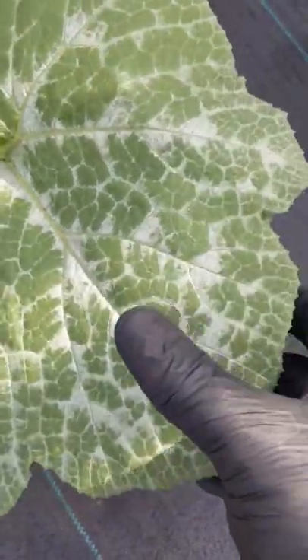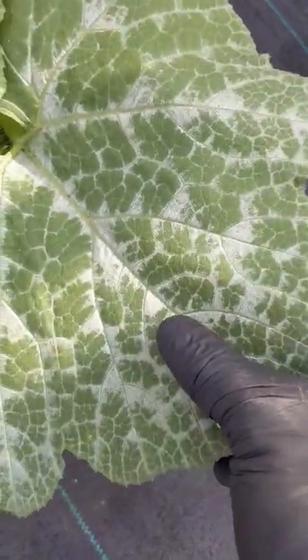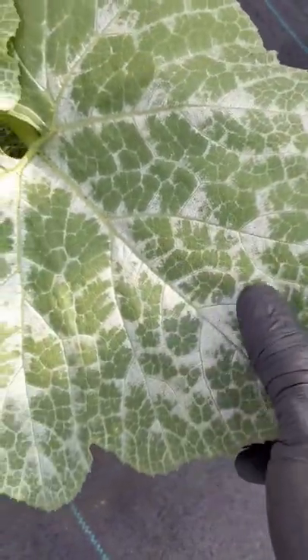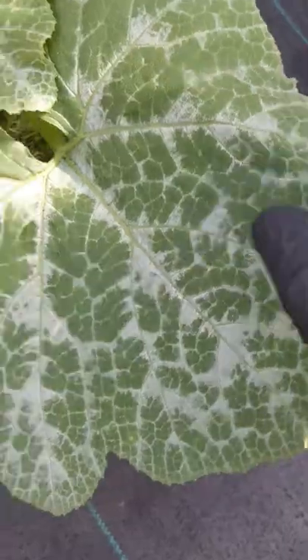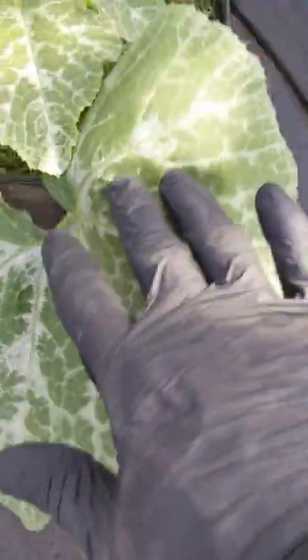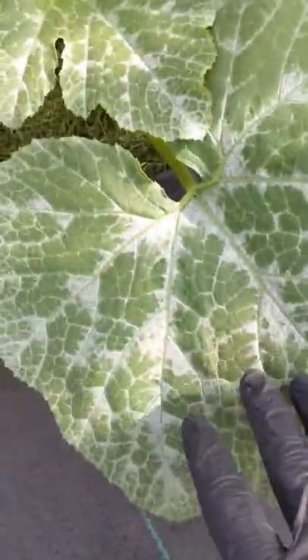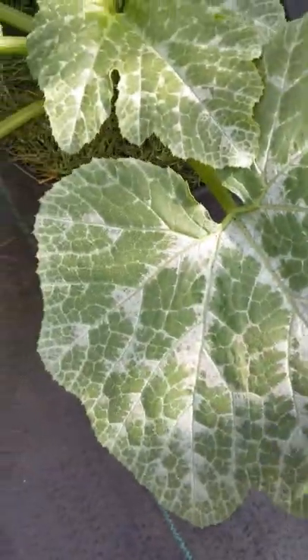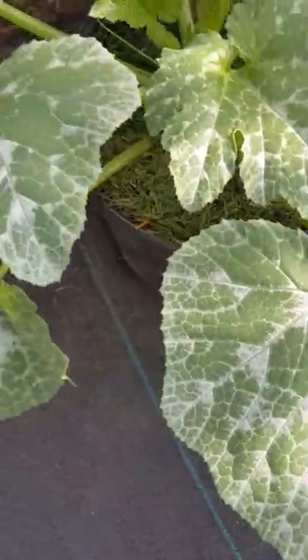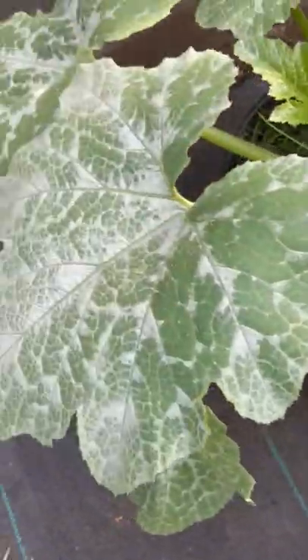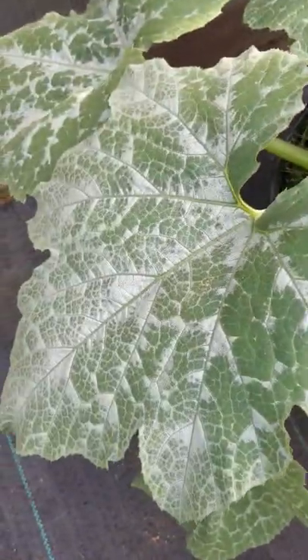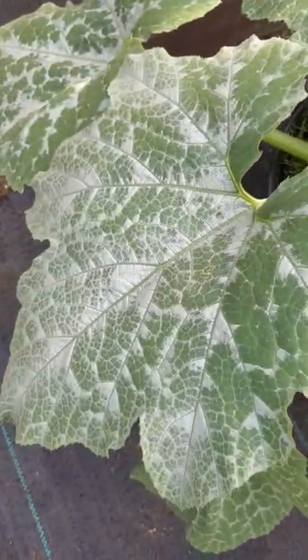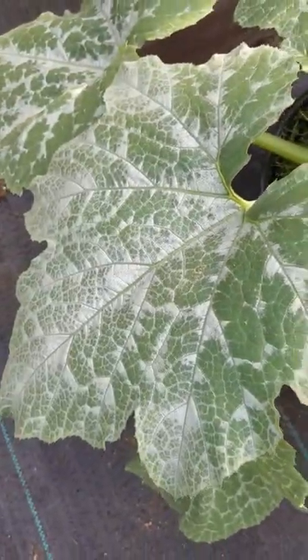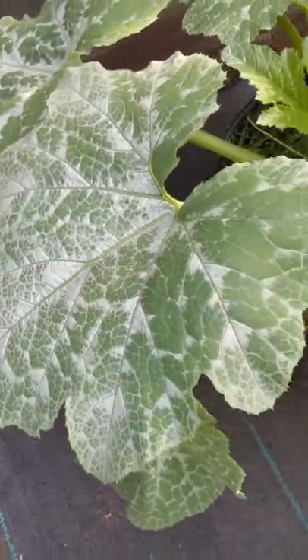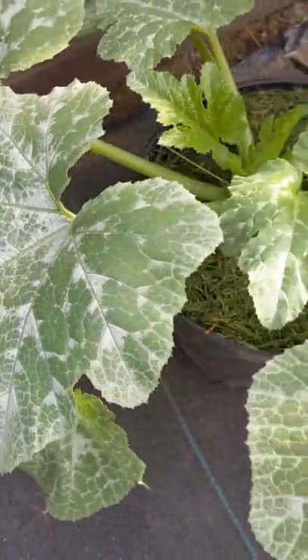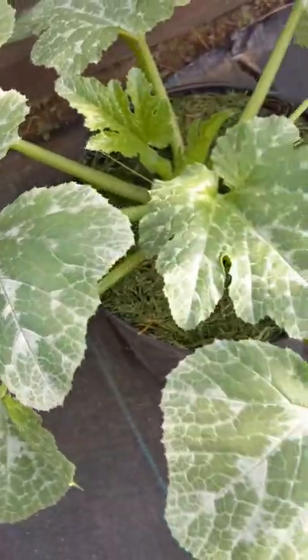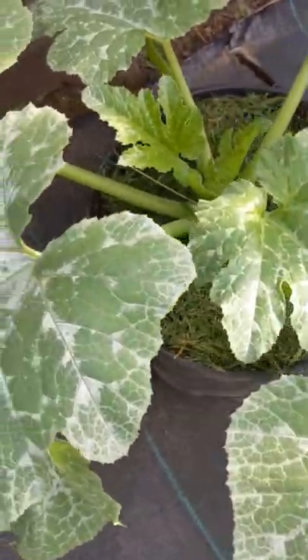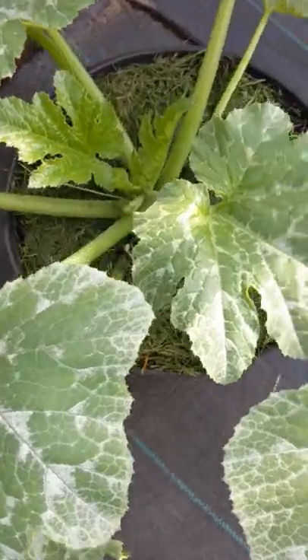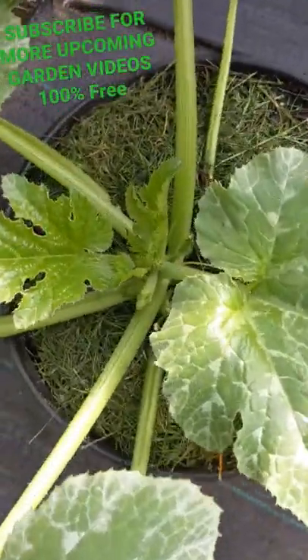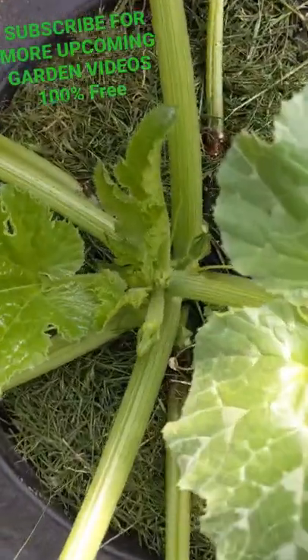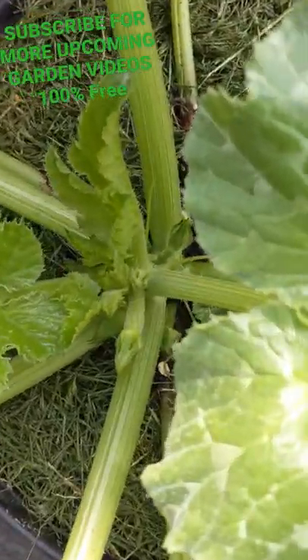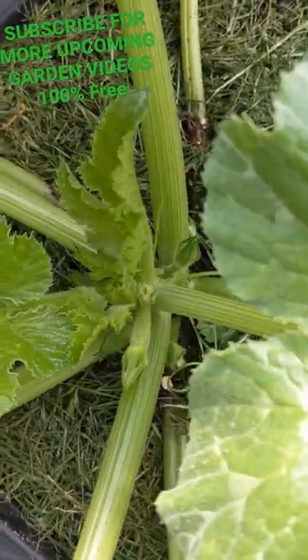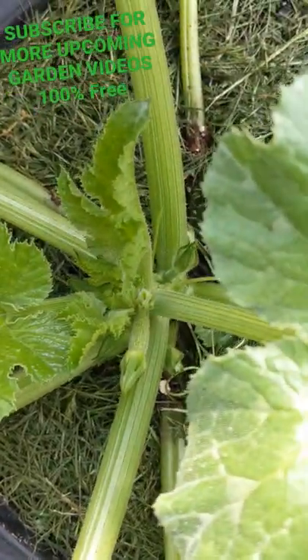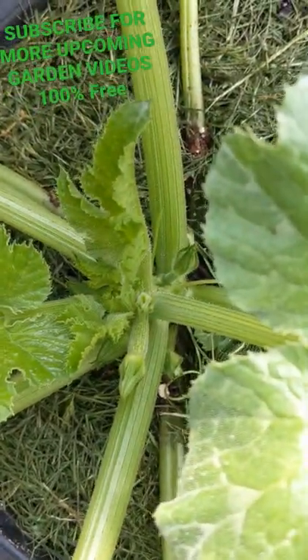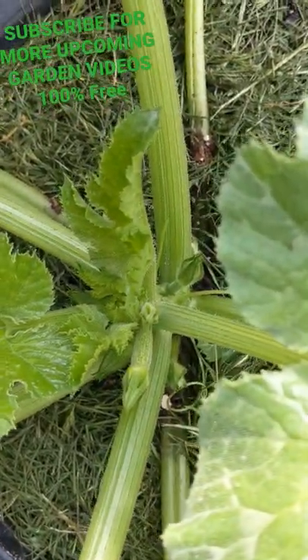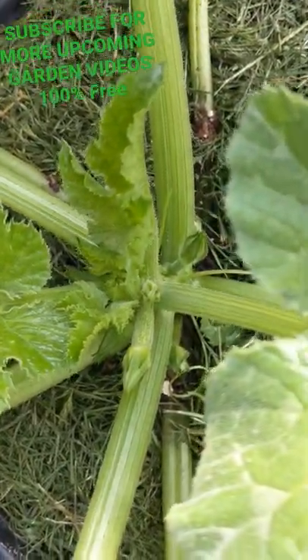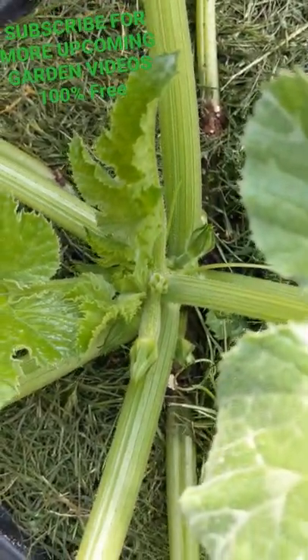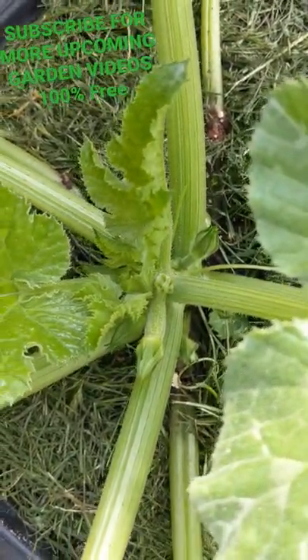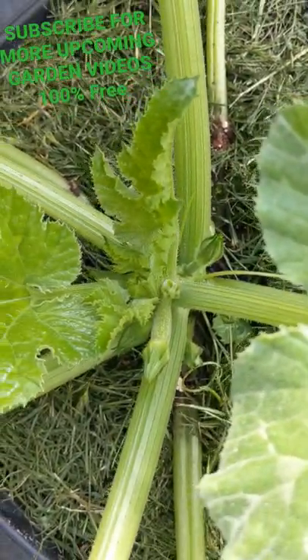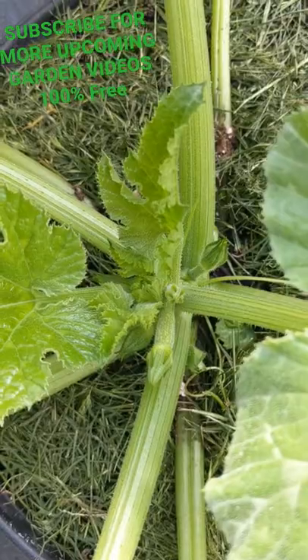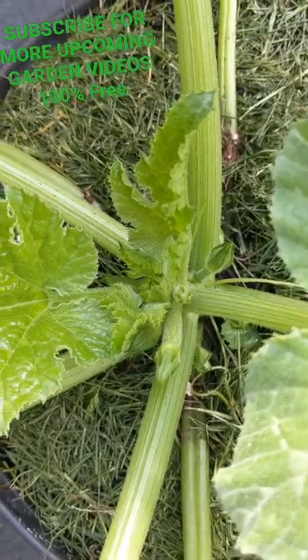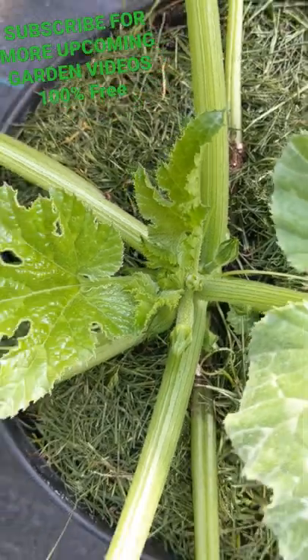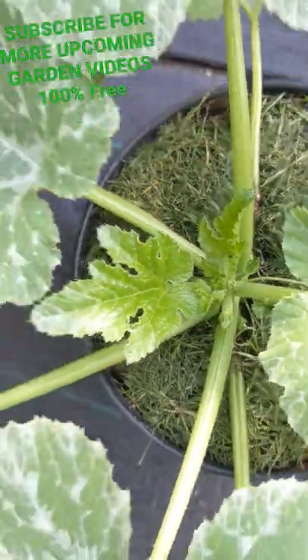It's like blended in, like a design — it's gorgeous, it's beautiful. I think they literally grow like this: spotted or striped zucchini. I'll keep you guys updated later on to show you more.